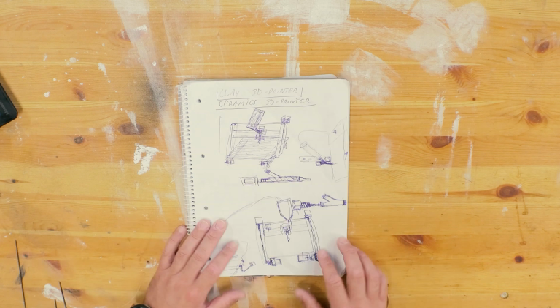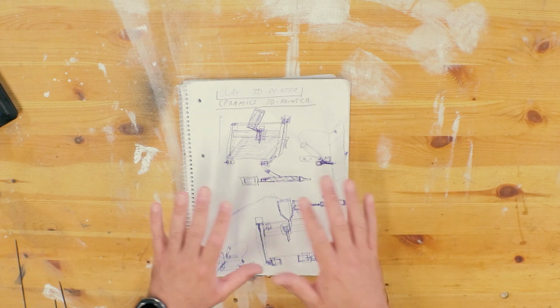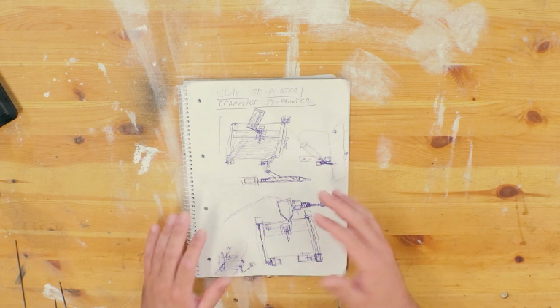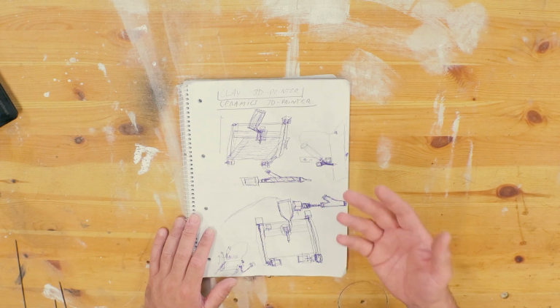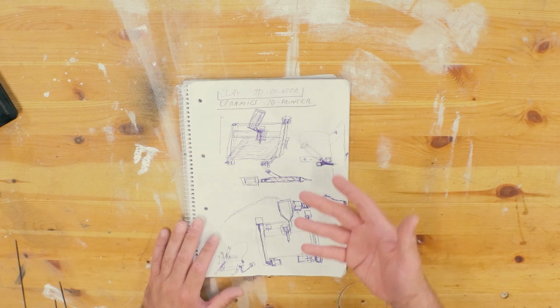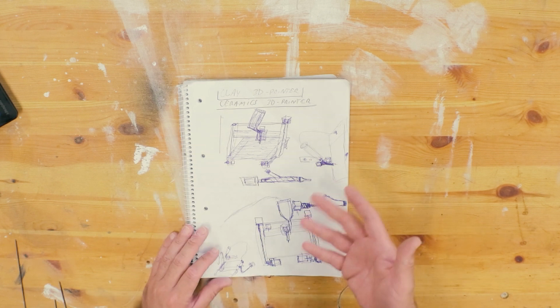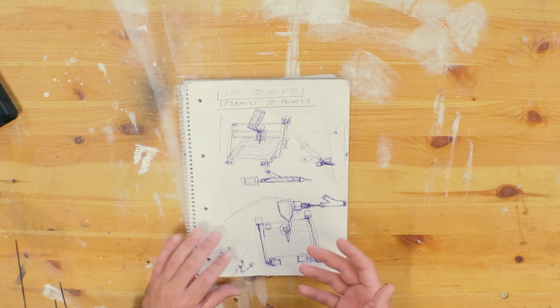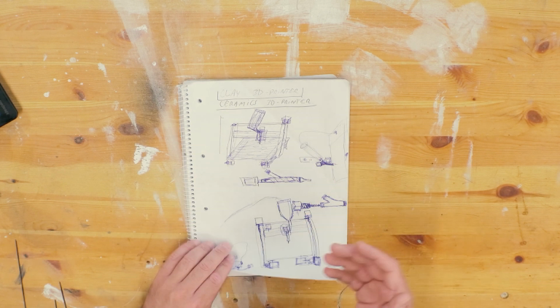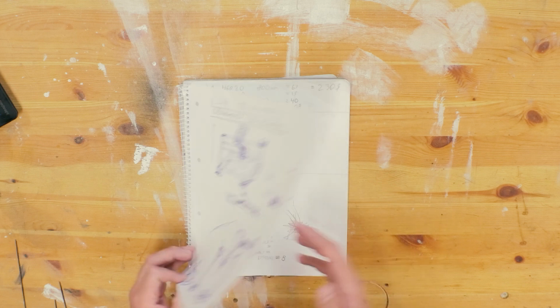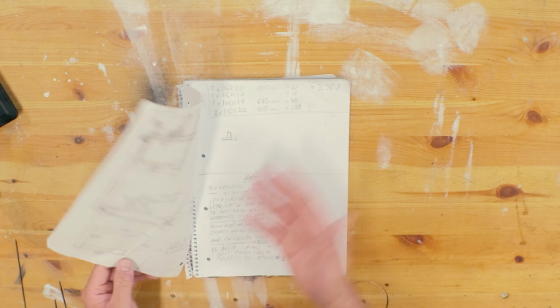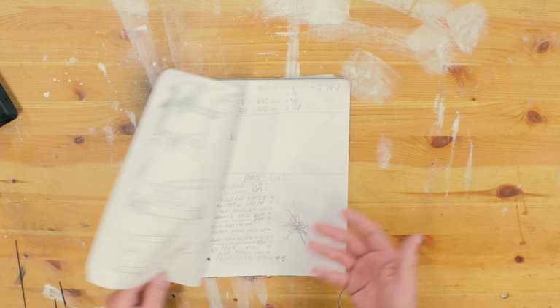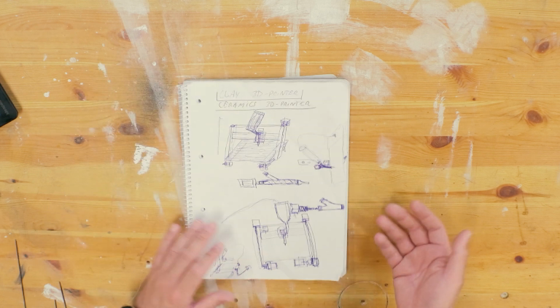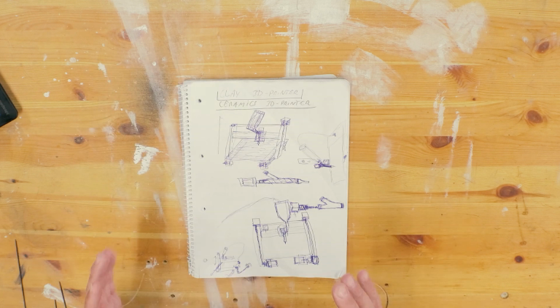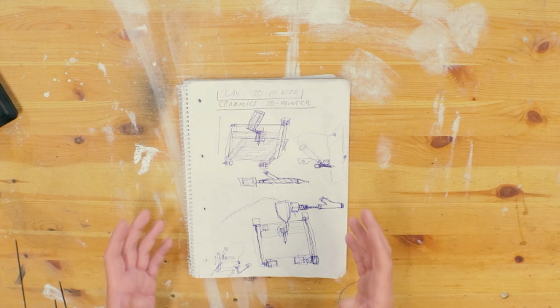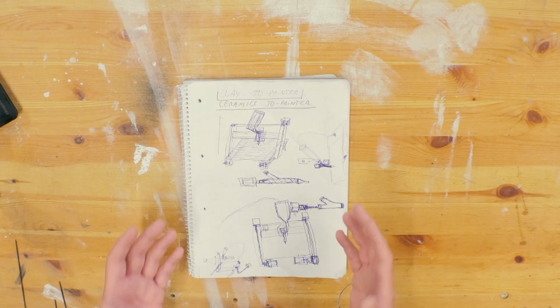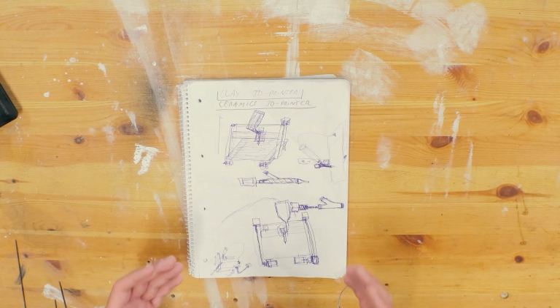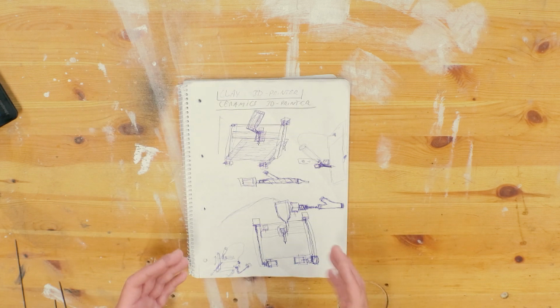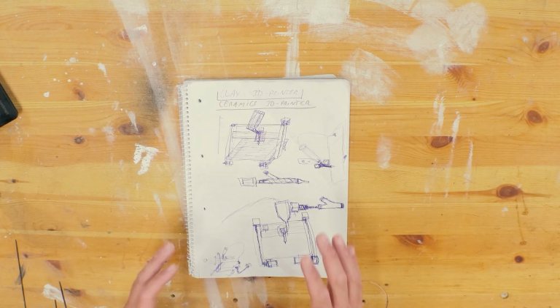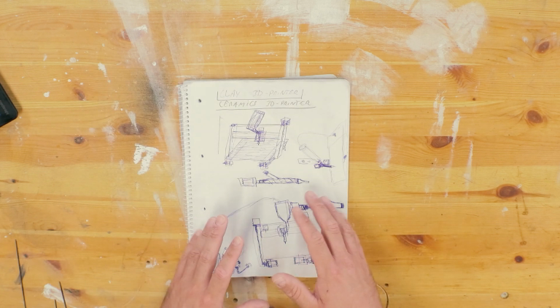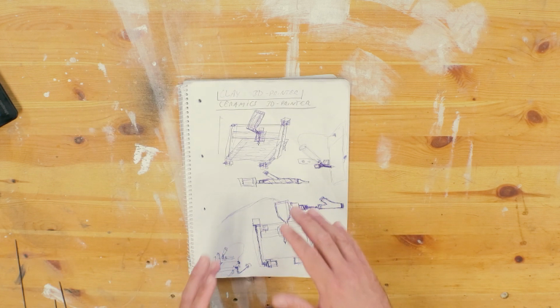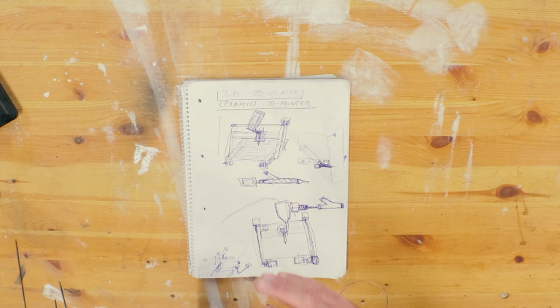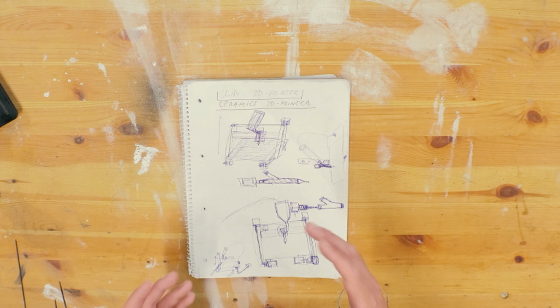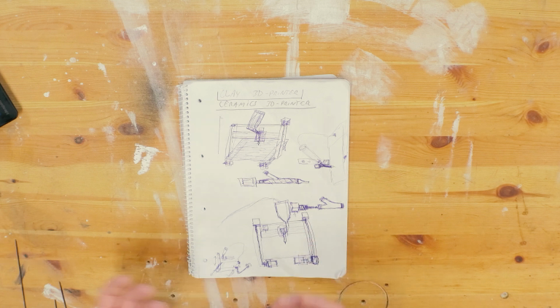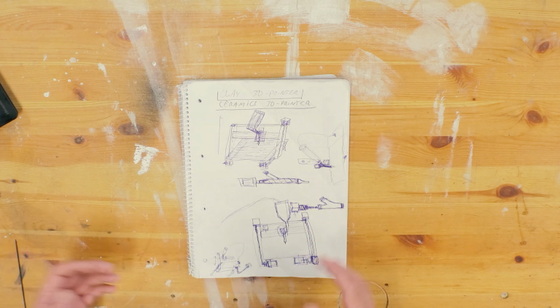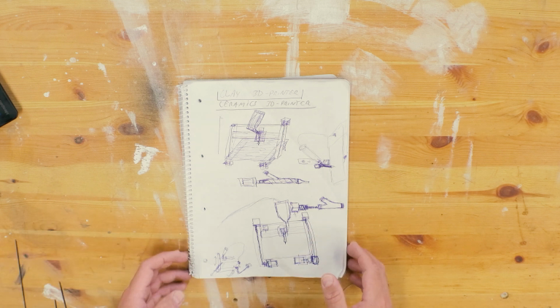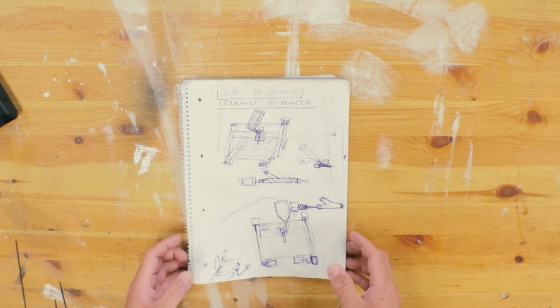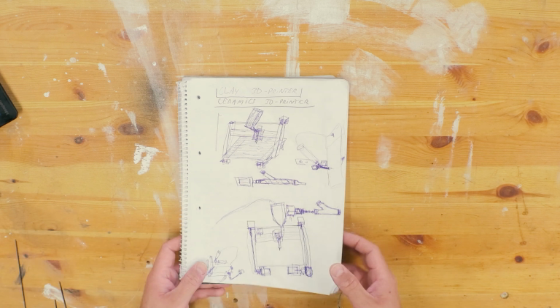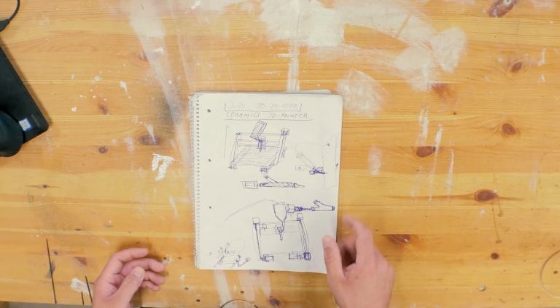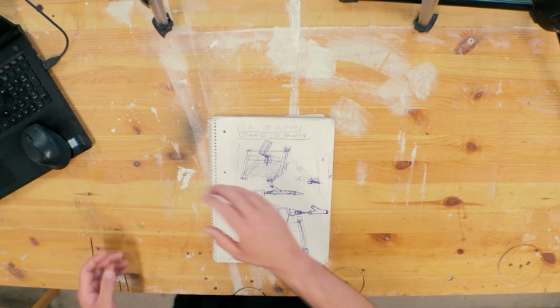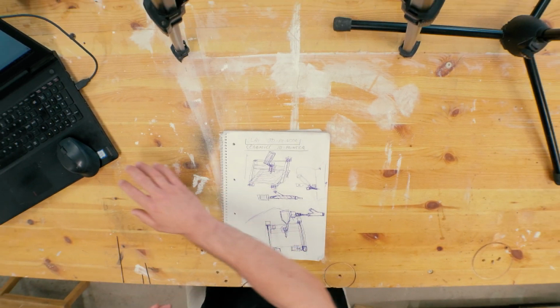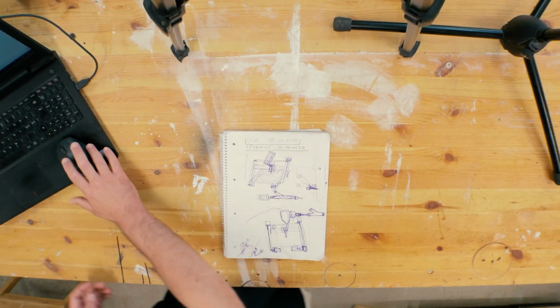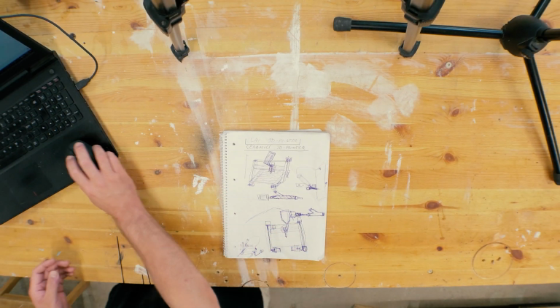I have made some preliminary drawings and a parts list, but I made a new version of this on my computer in Fusion 360. So let's go into the computer.